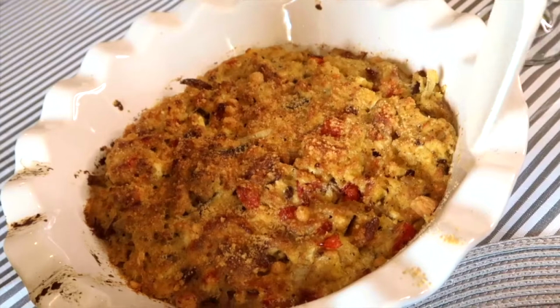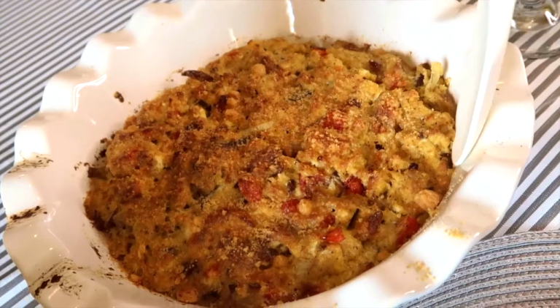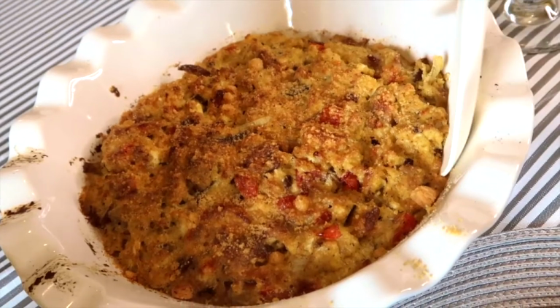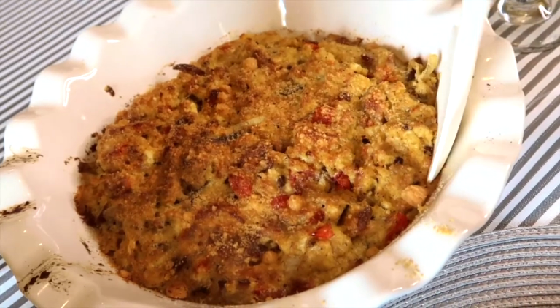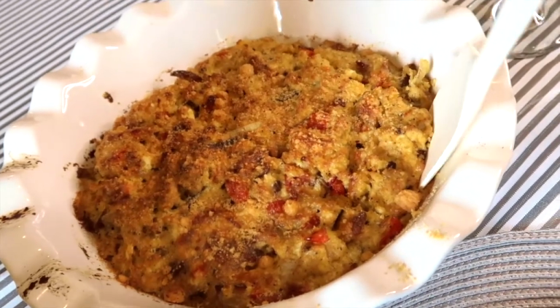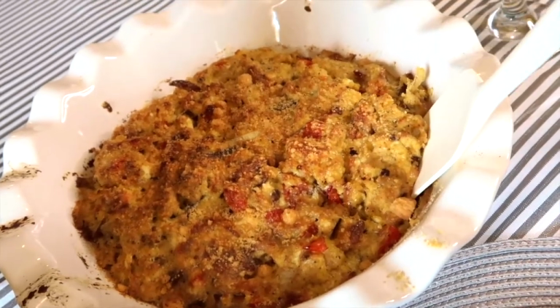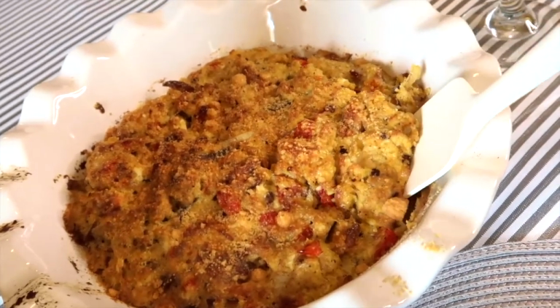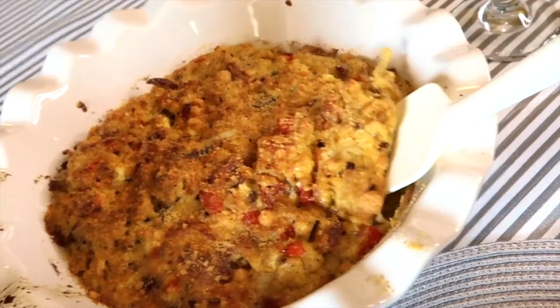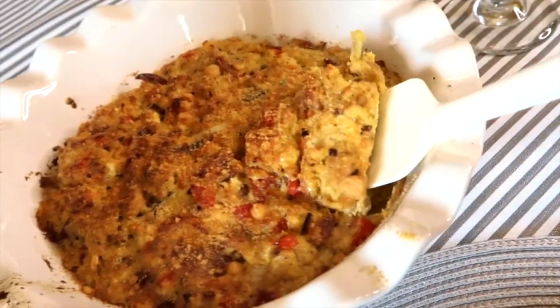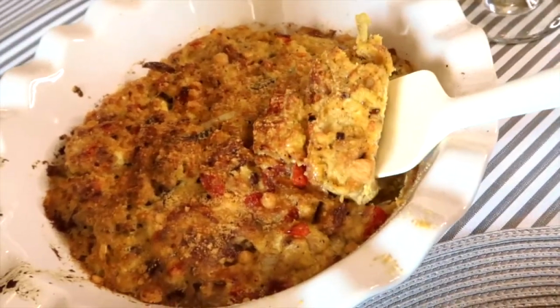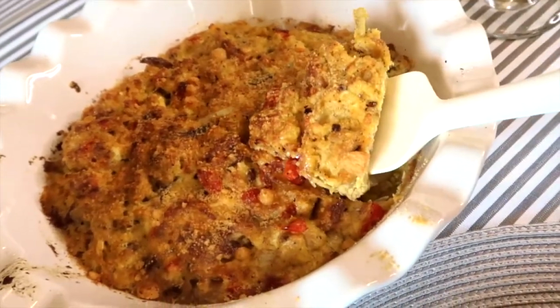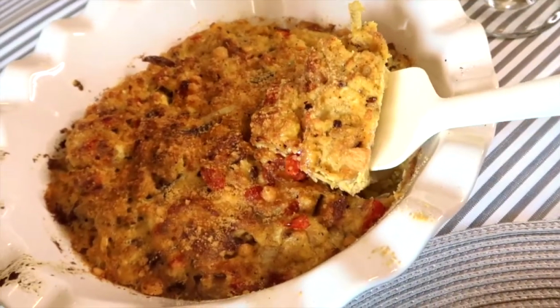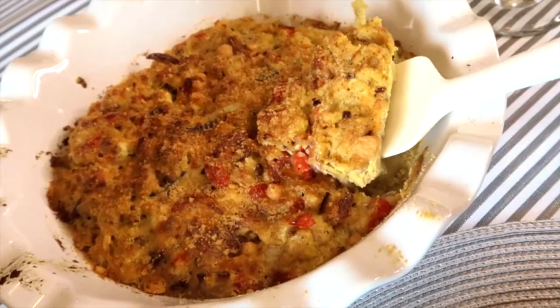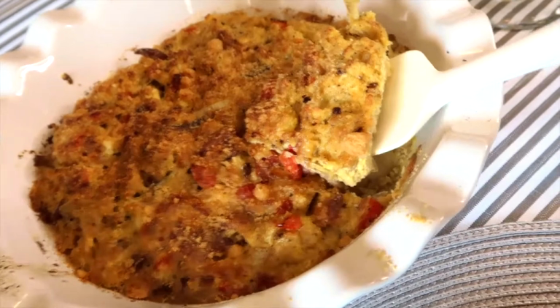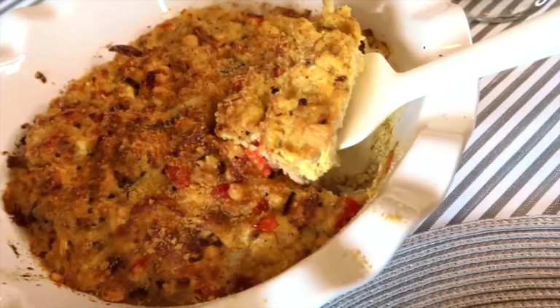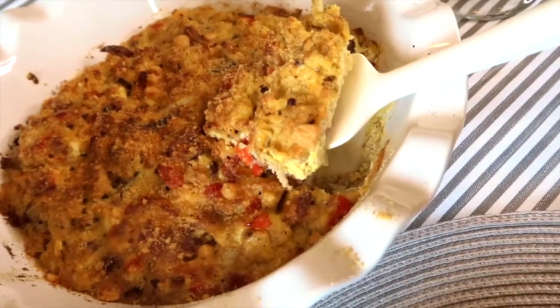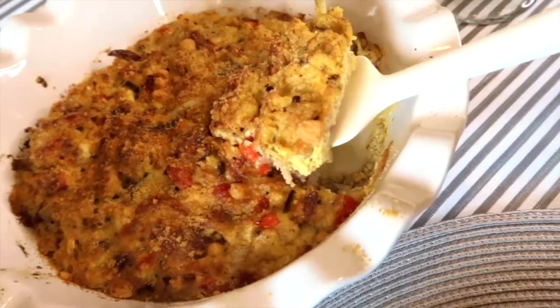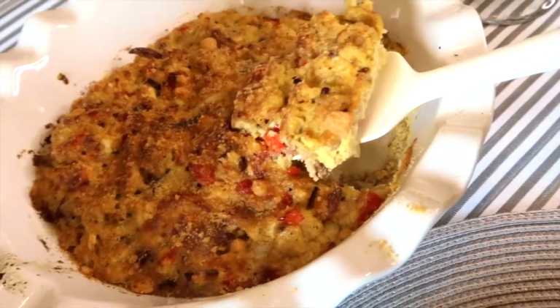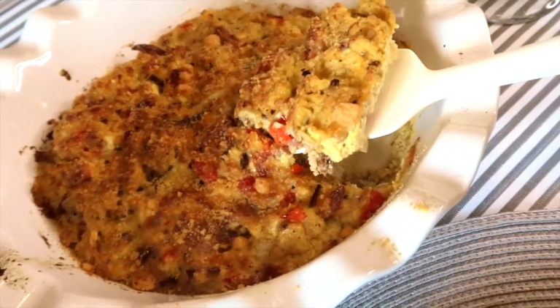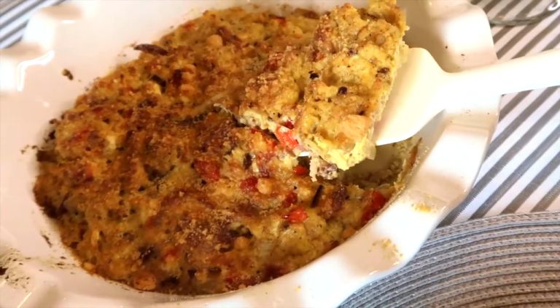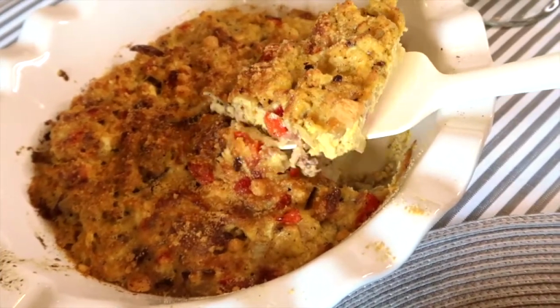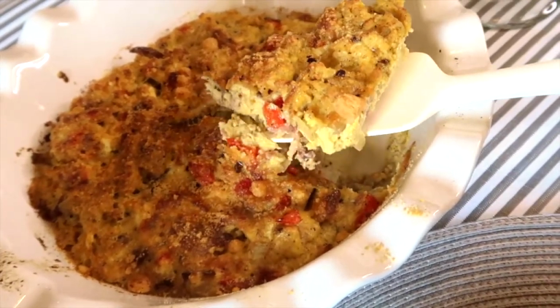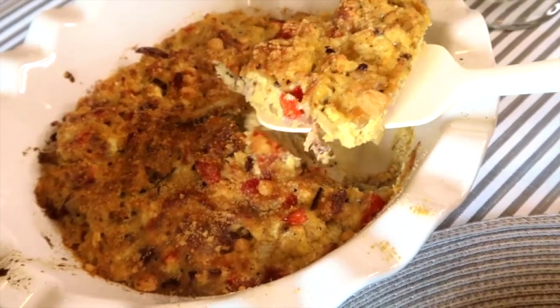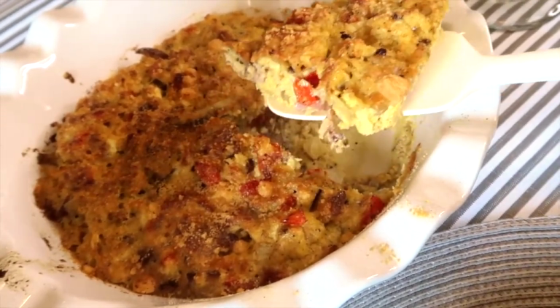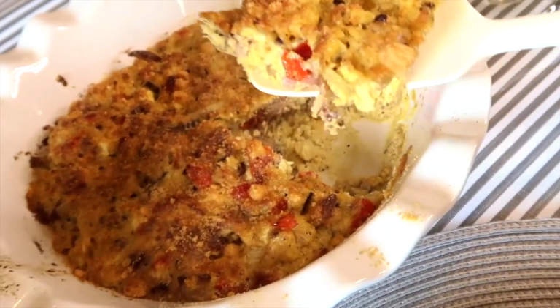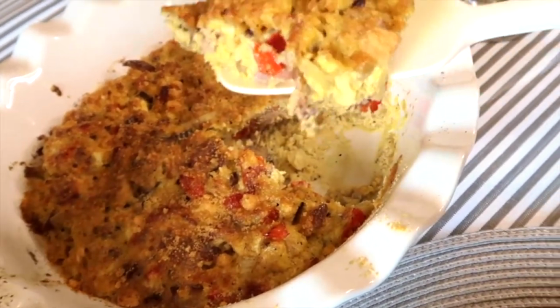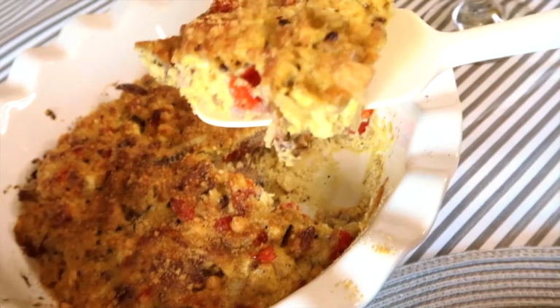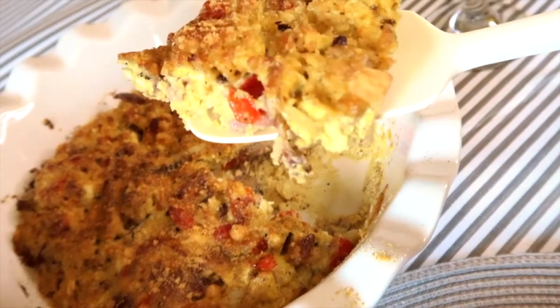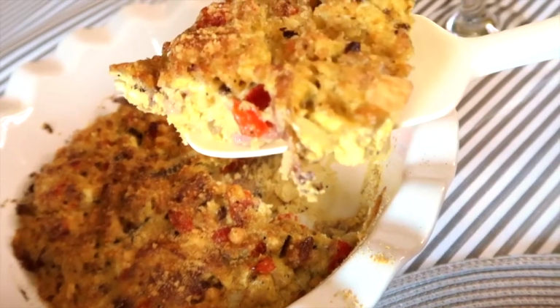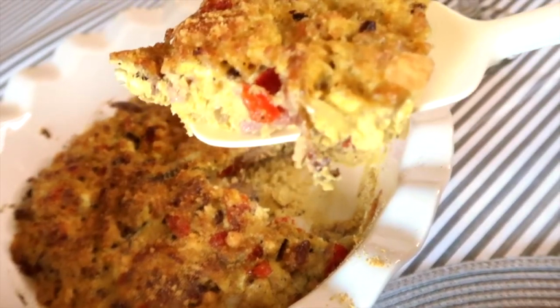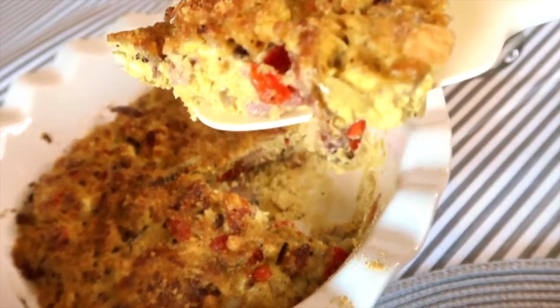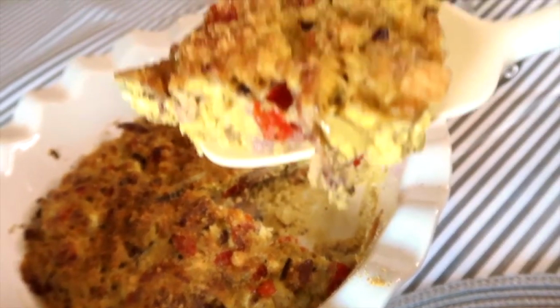Hey y'all, I made an Italian egg frittata. It's keto-friendly — it has bacon, onions, peppers, and cheese. It was so good! If you want to see how I made it, keep watching.